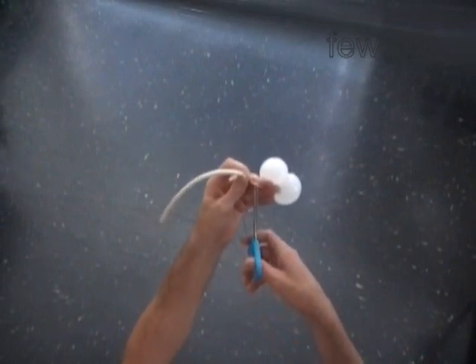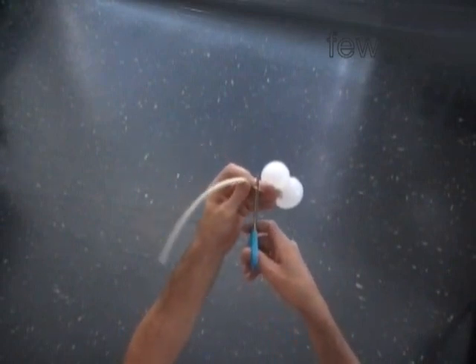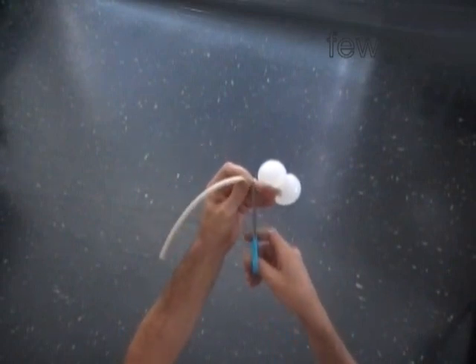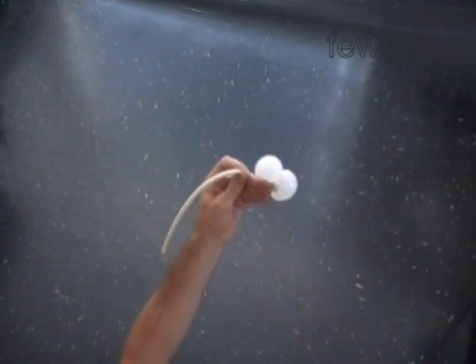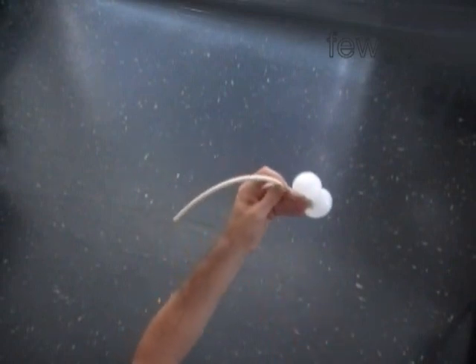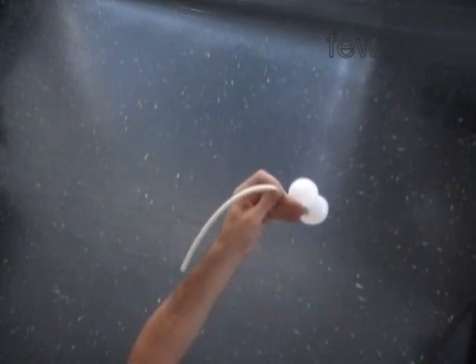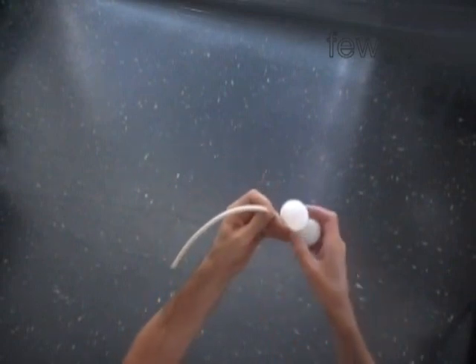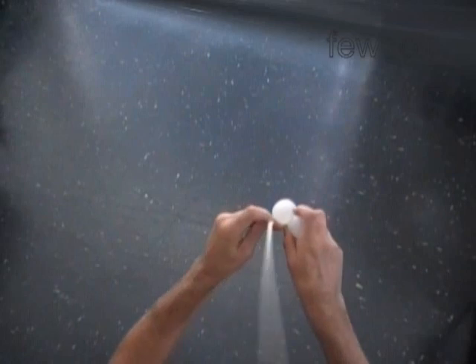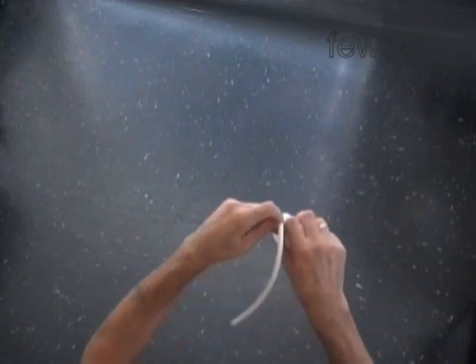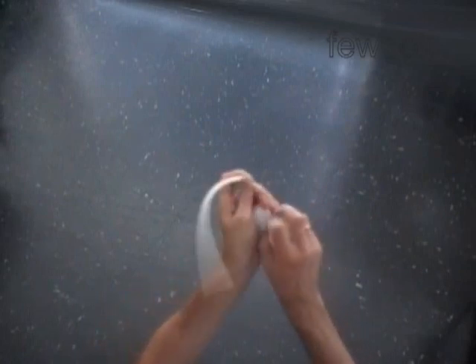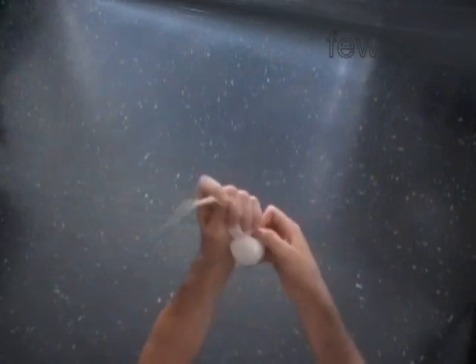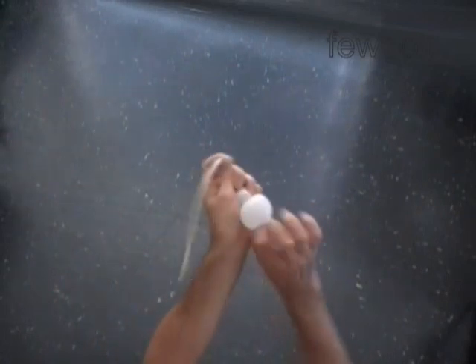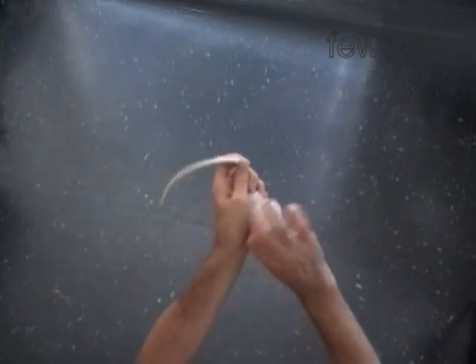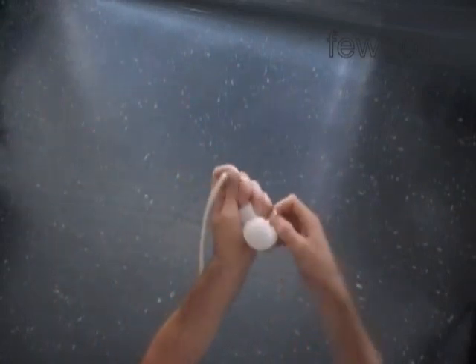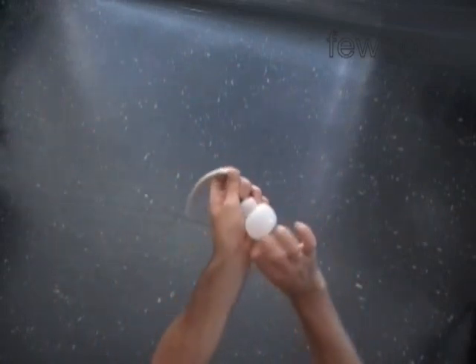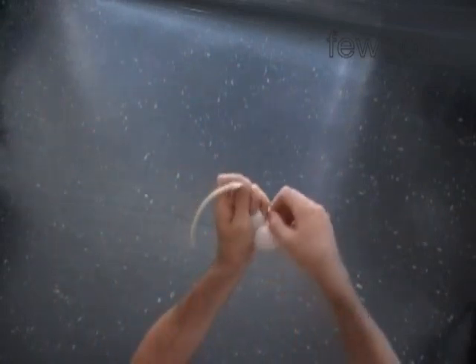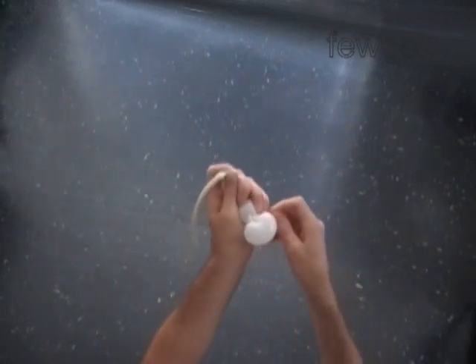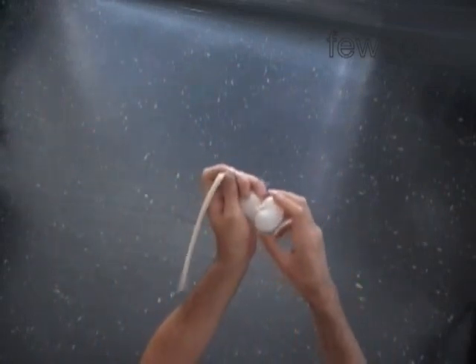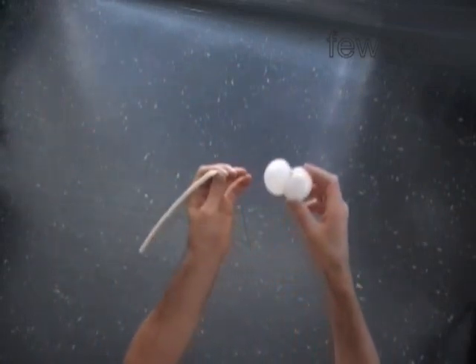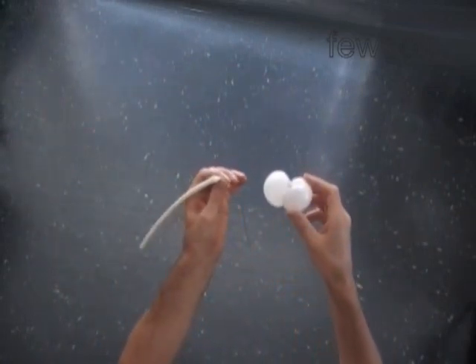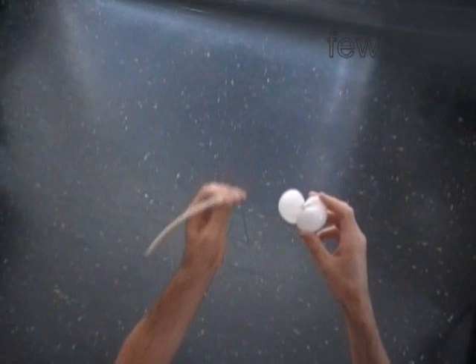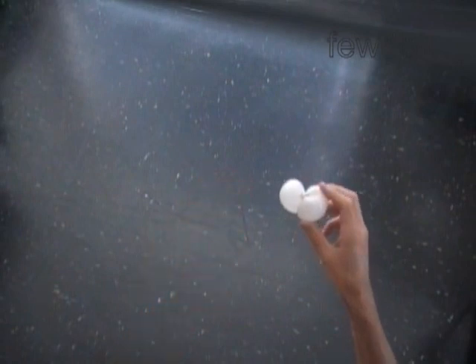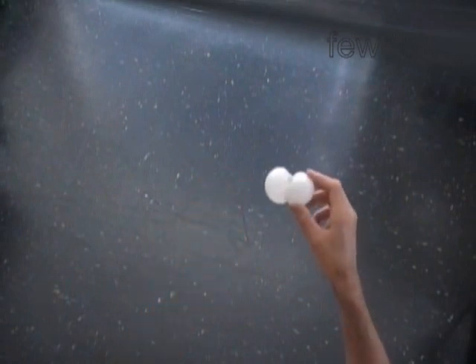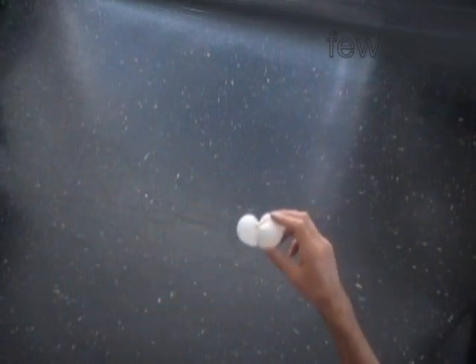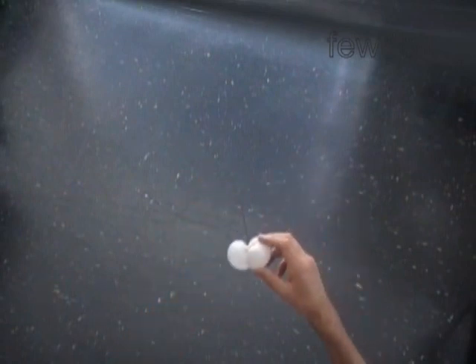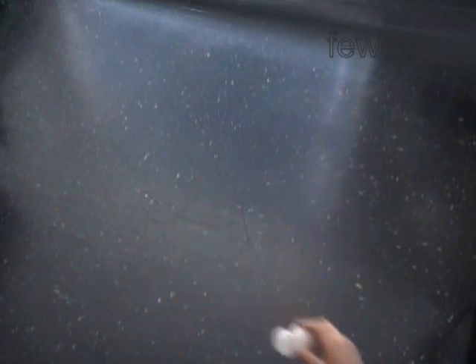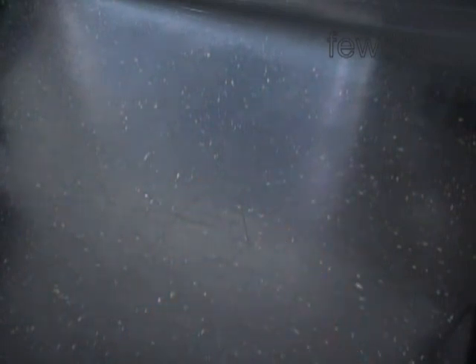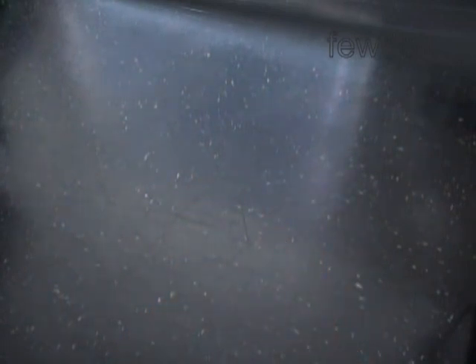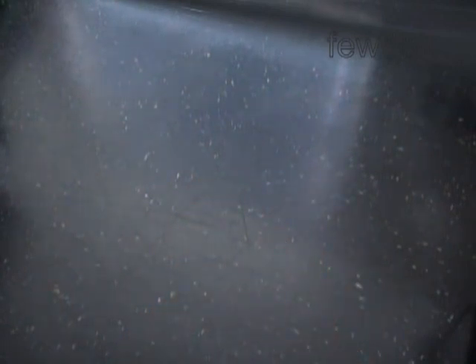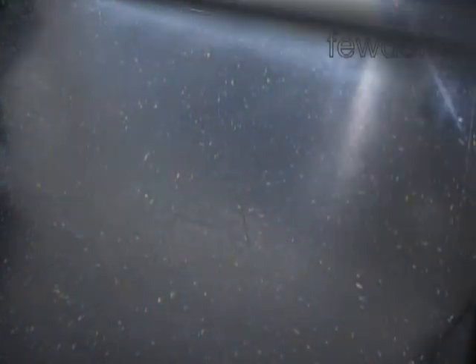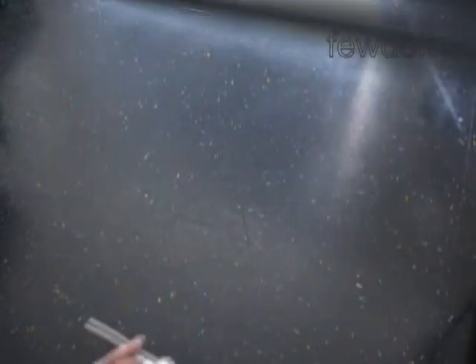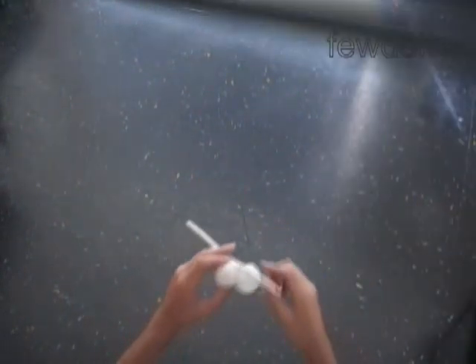Use scissors to cut off the rest of the white balloon nicely. Keep the air inside of the flat tail. That's our eye bubbles. And we have to tie off the flat tail.